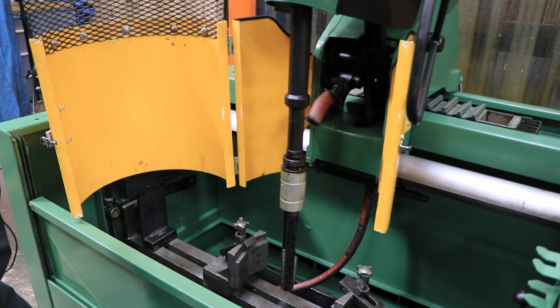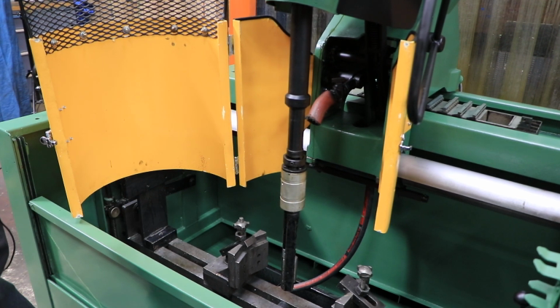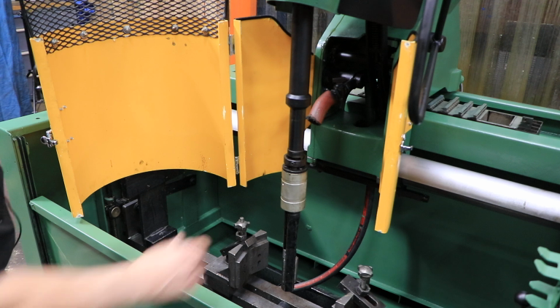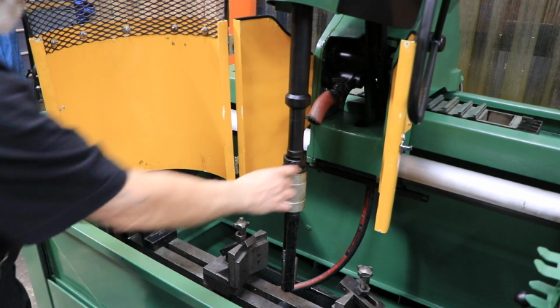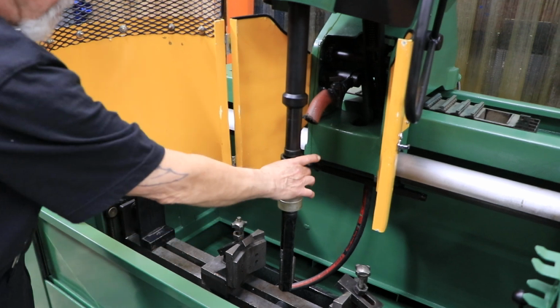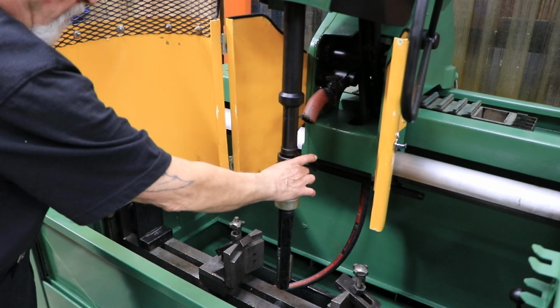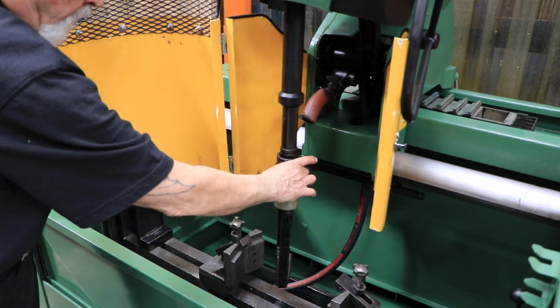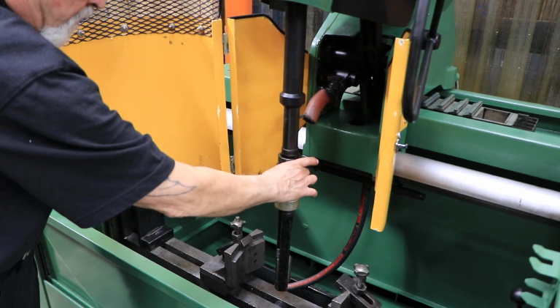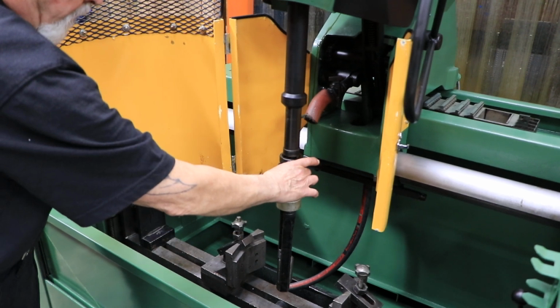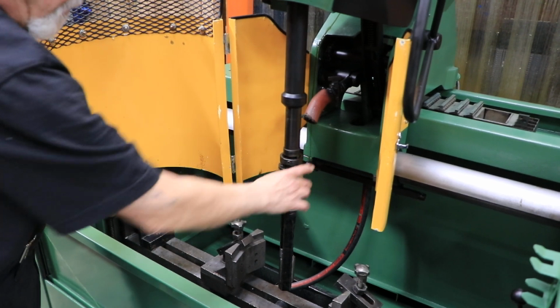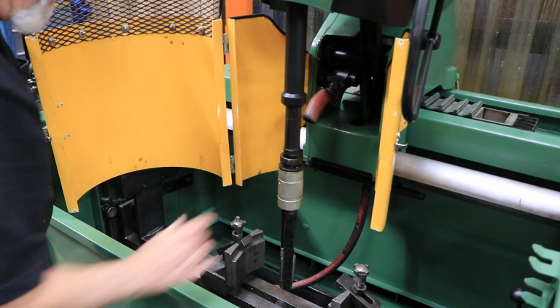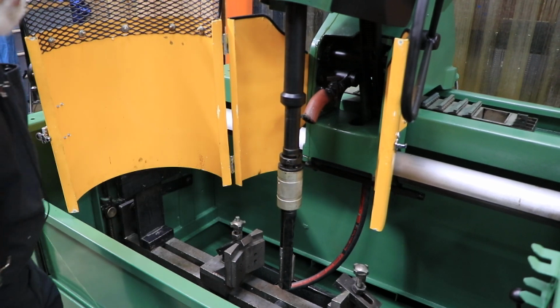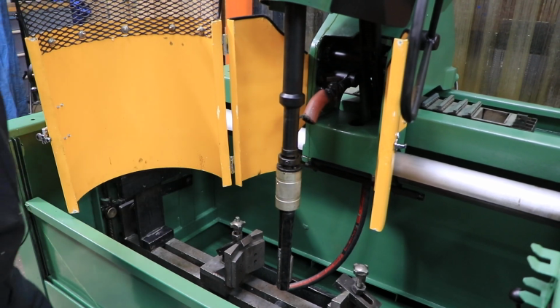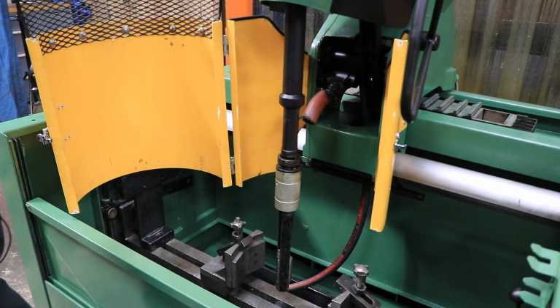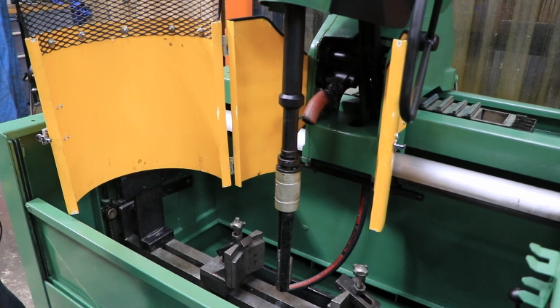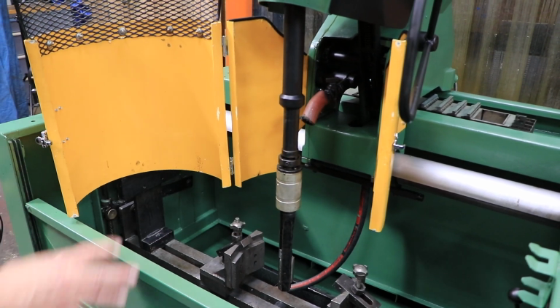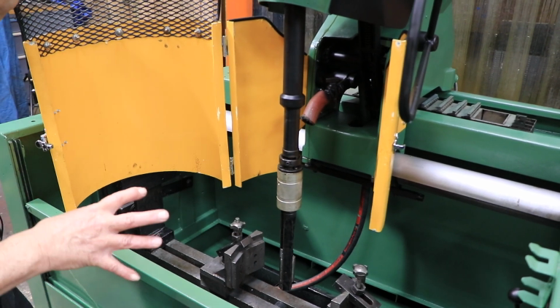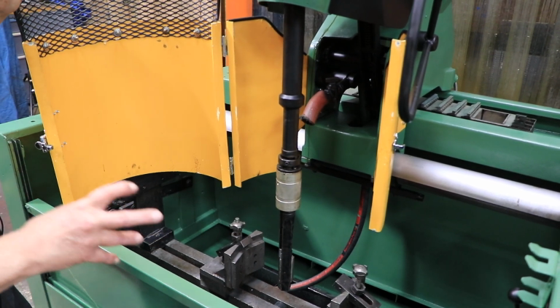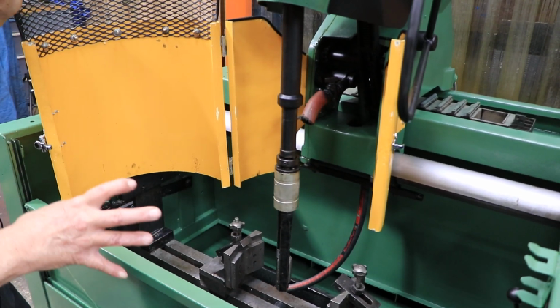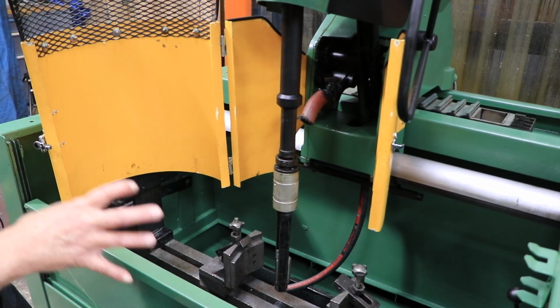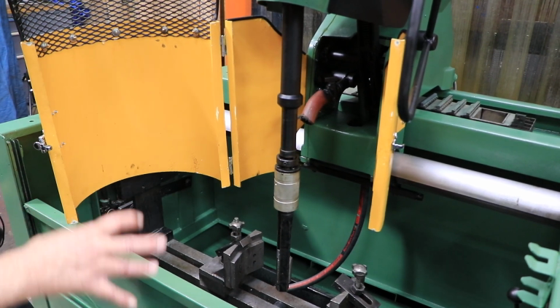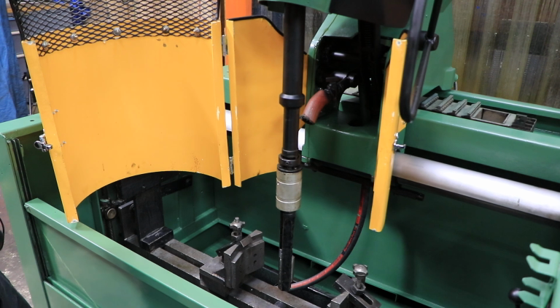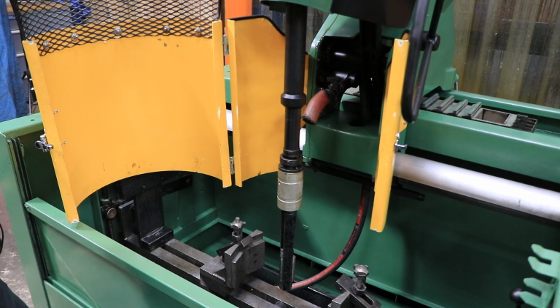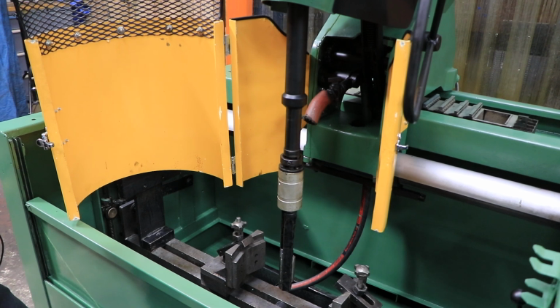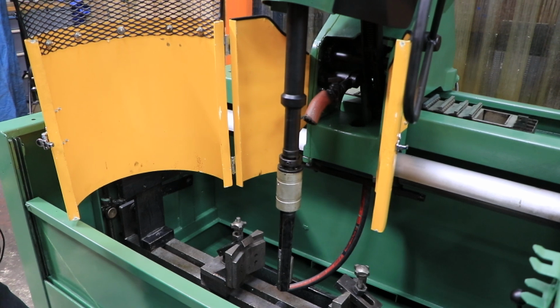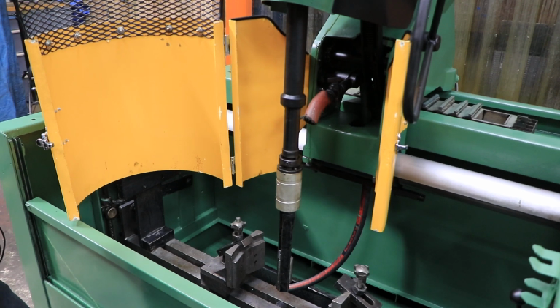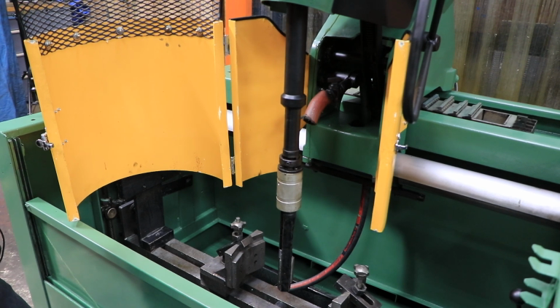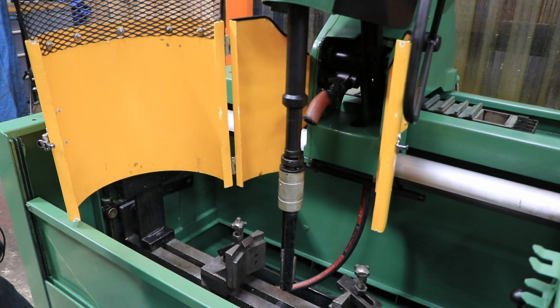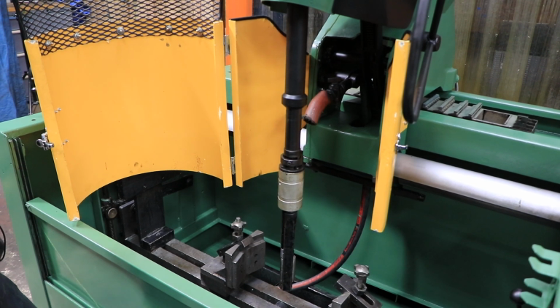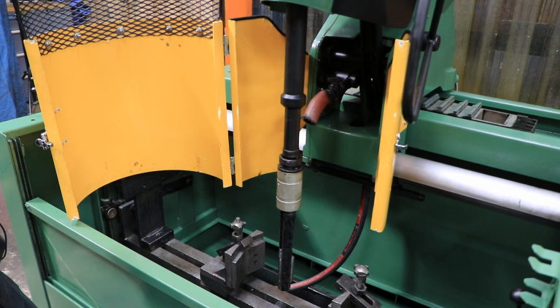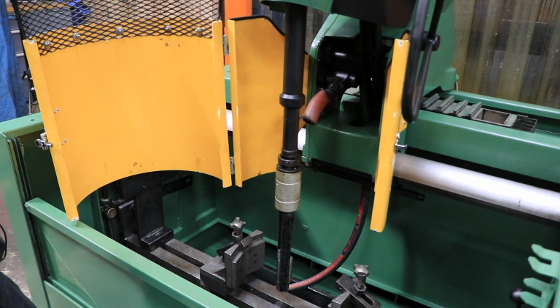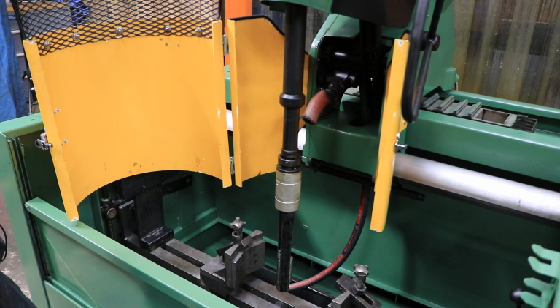This particular head would not be used for a cylinder. There are different heads where they have like four stones, and it's kind of more like a boxy-looking thing.